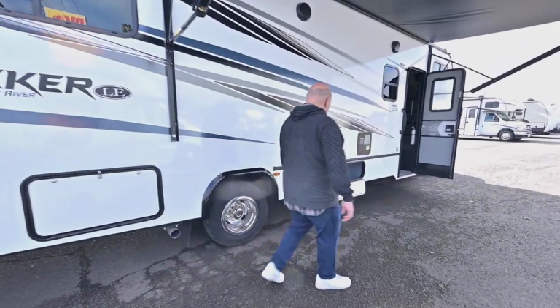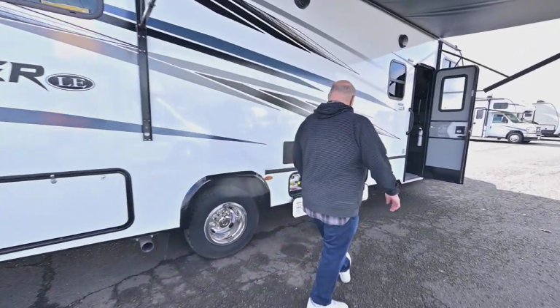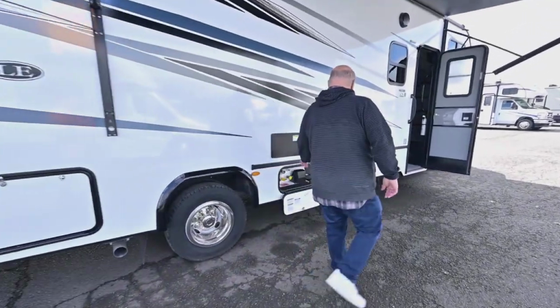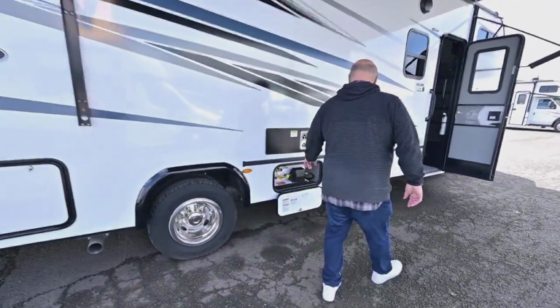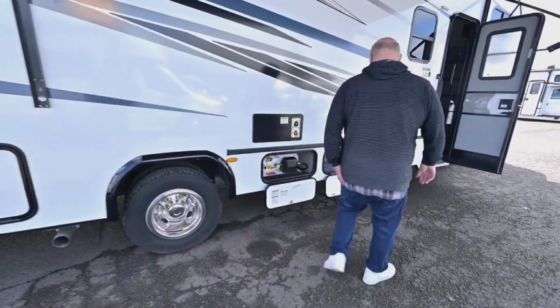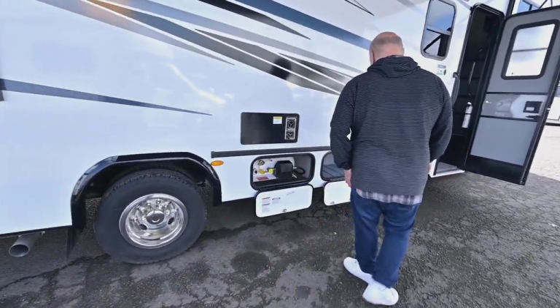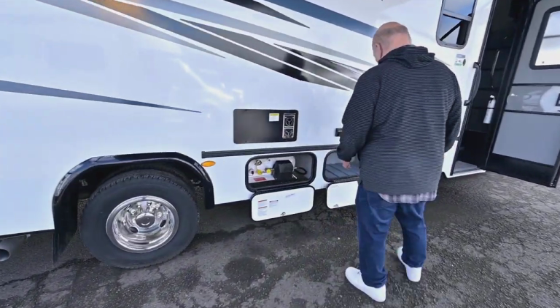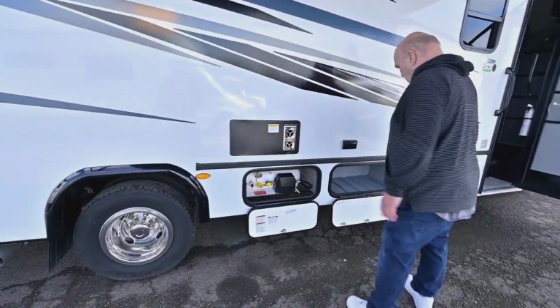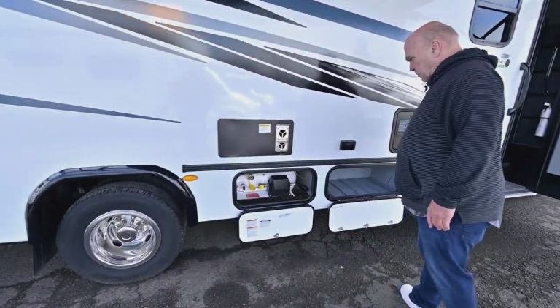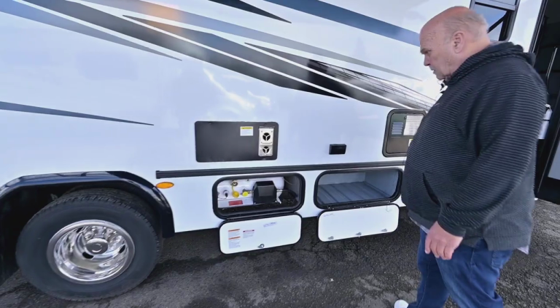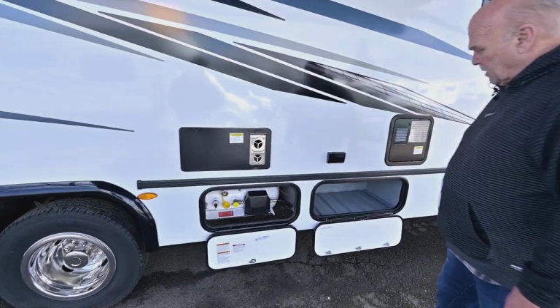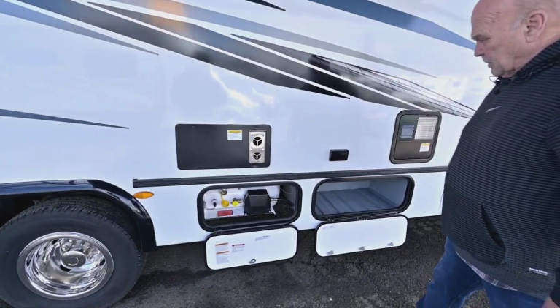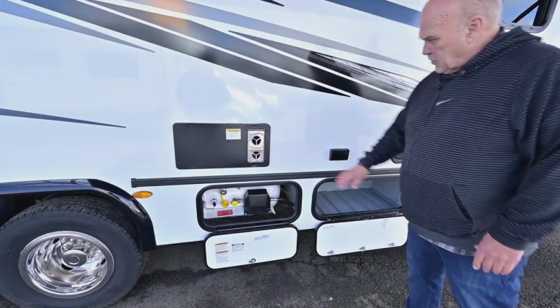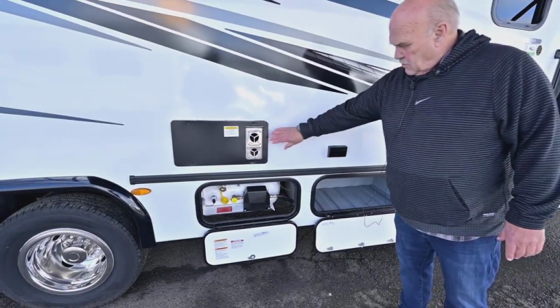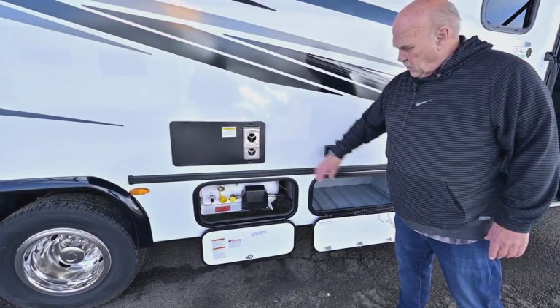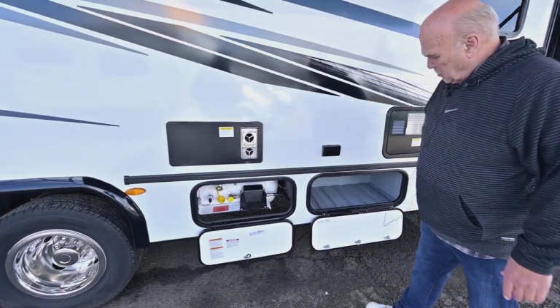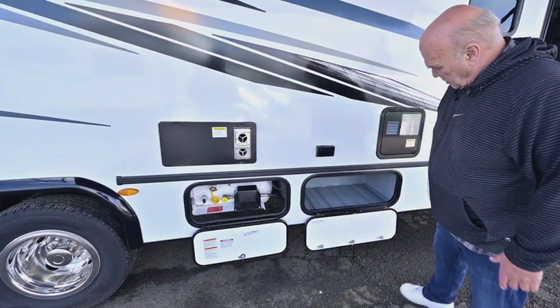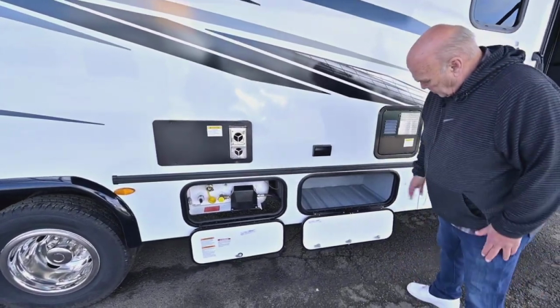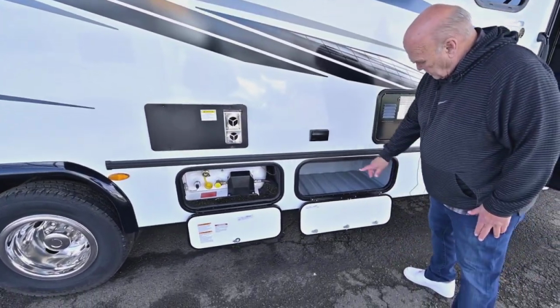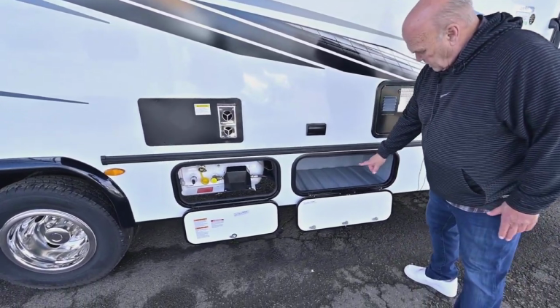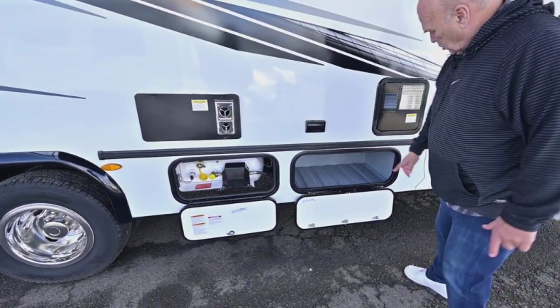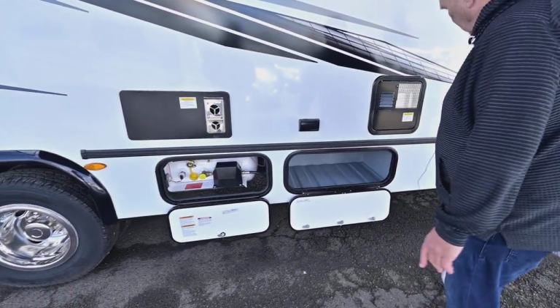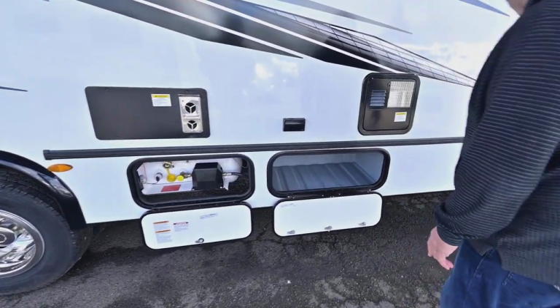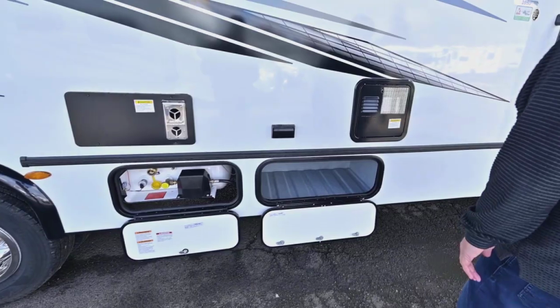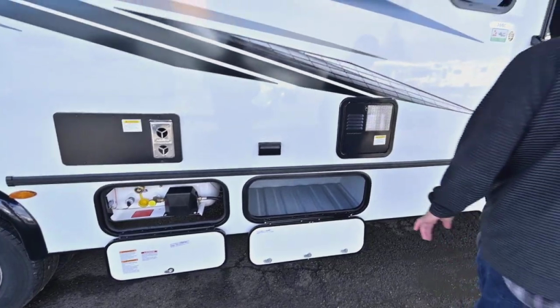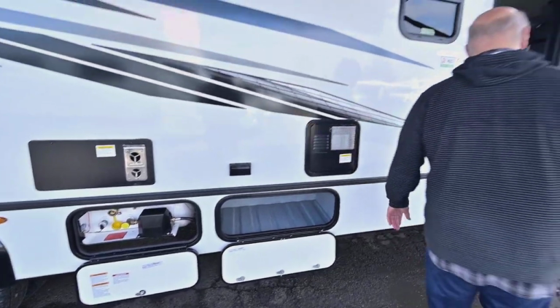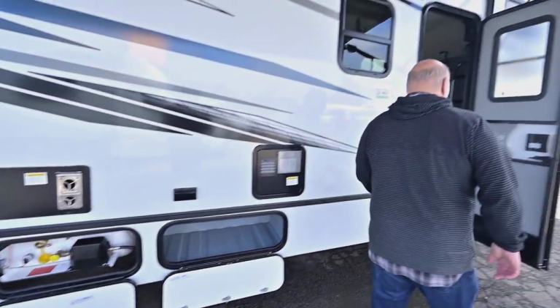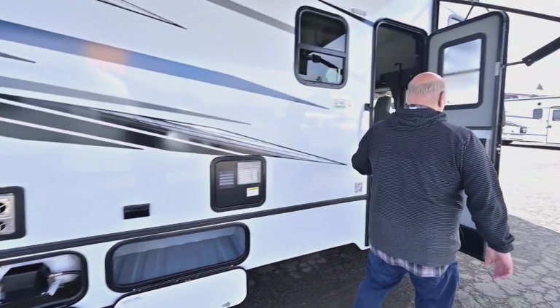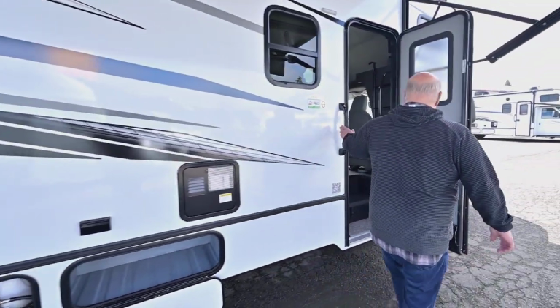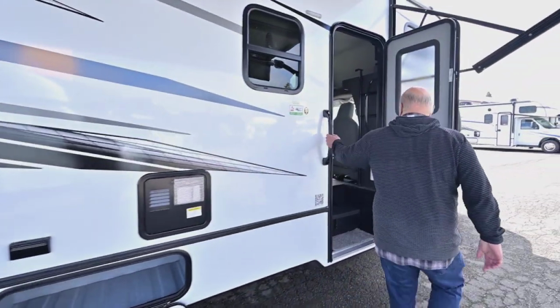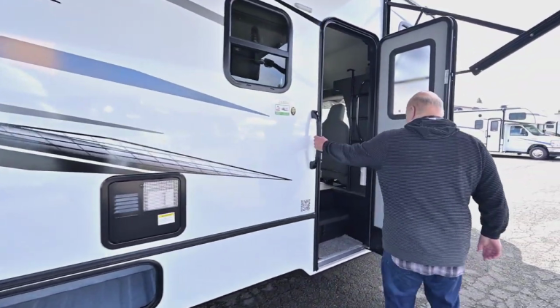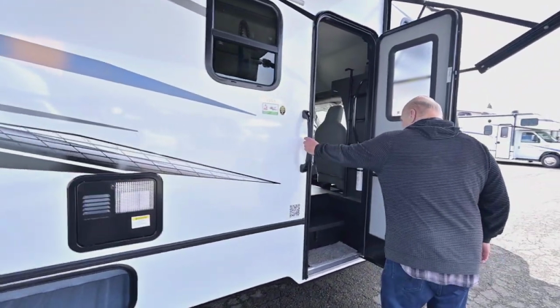Your propane — you have to fill that once in a while because your heater and water heater run on propane. There's more storage up here, and now we're going to head inside.